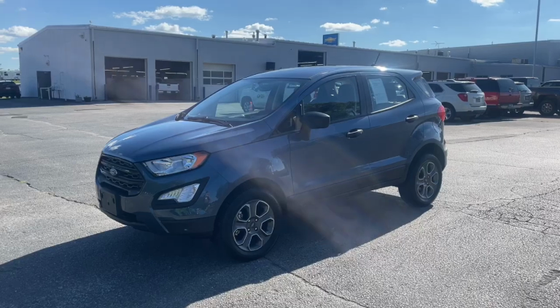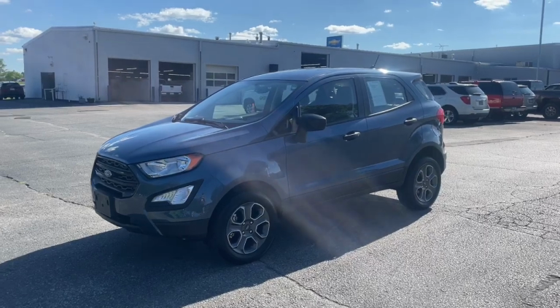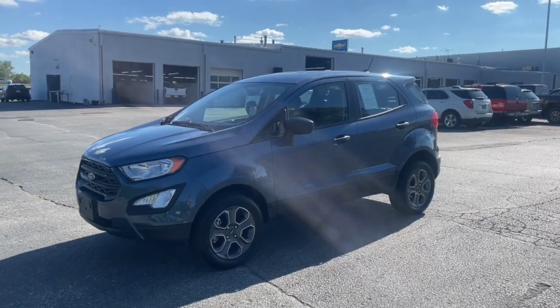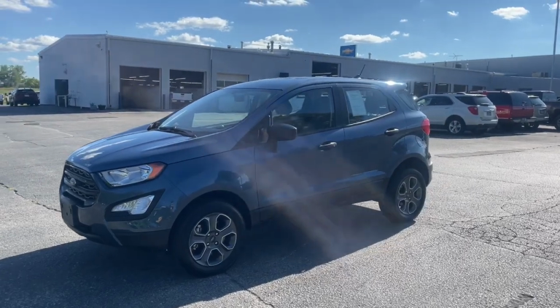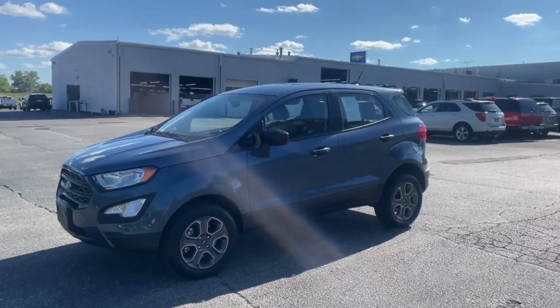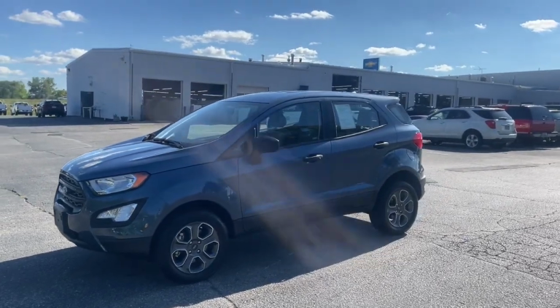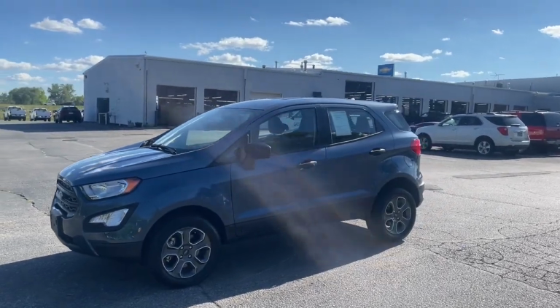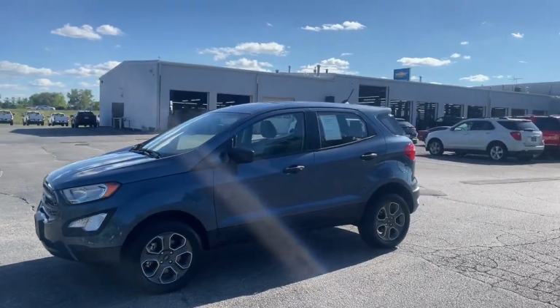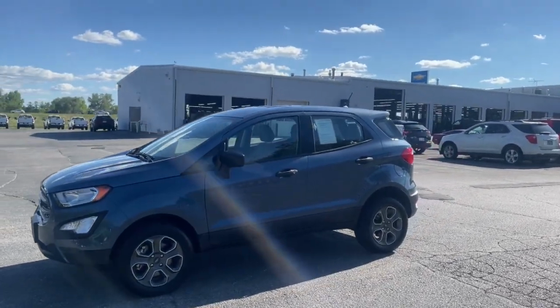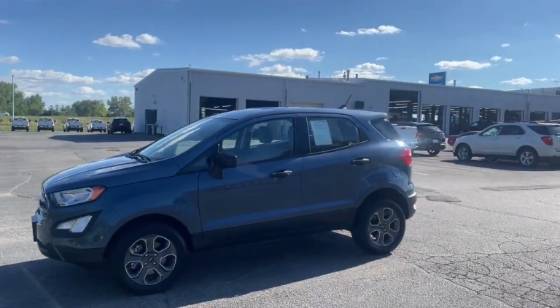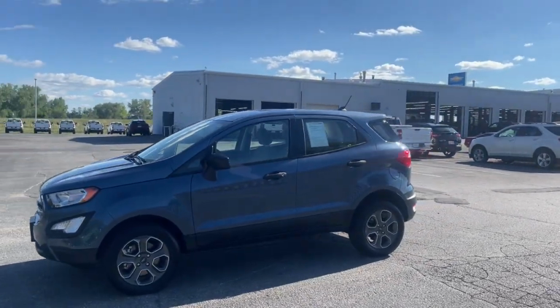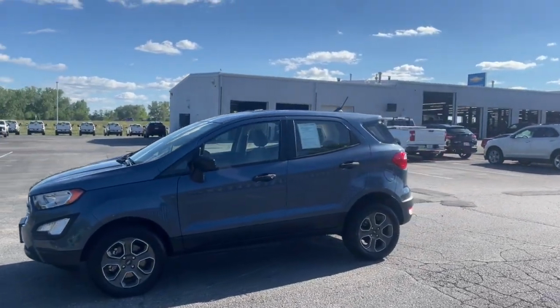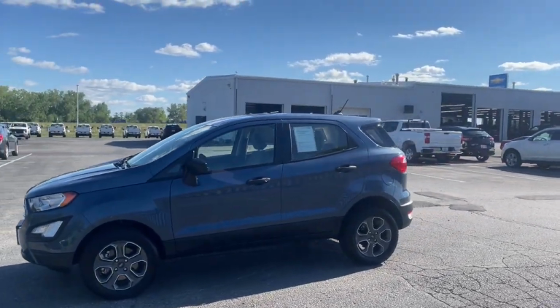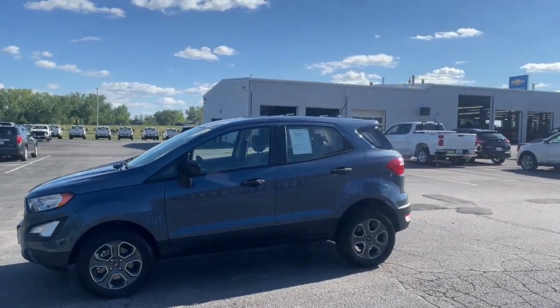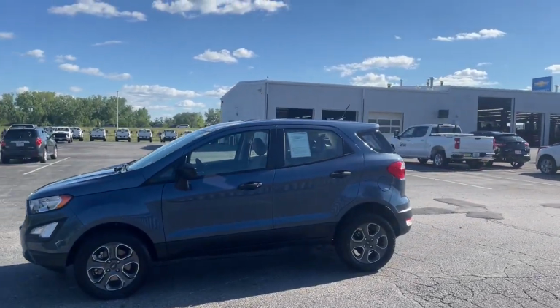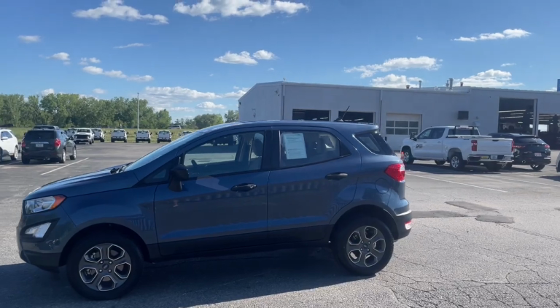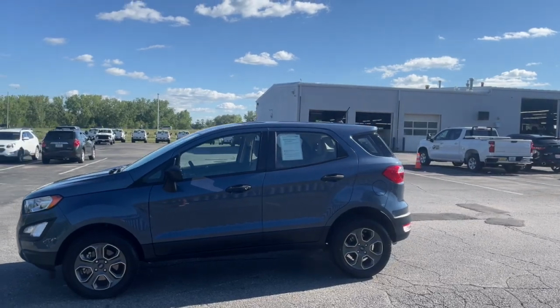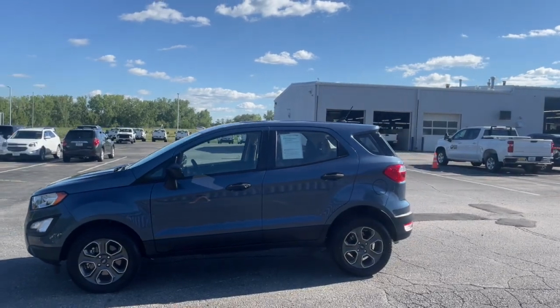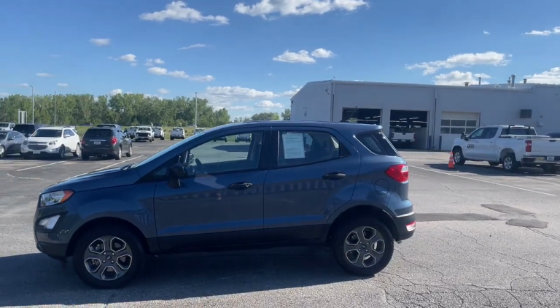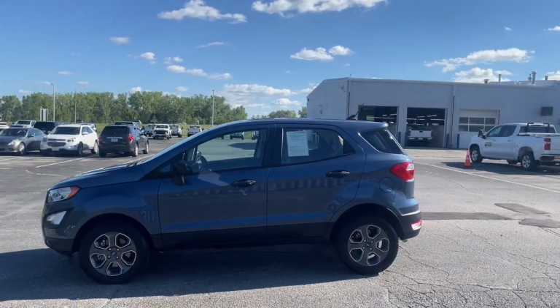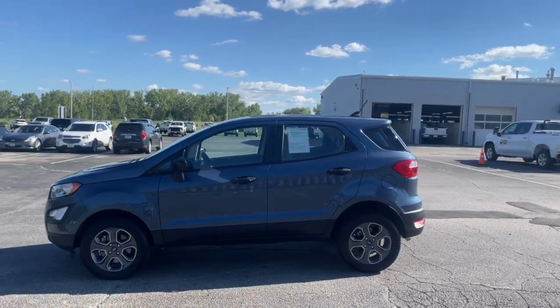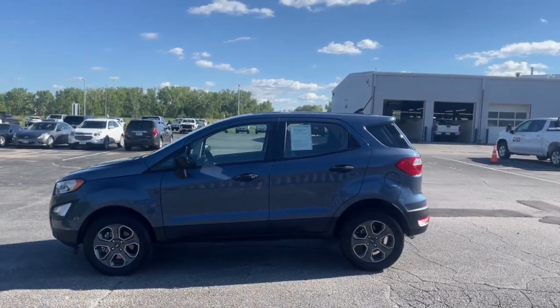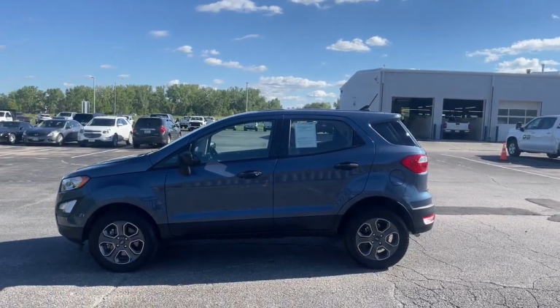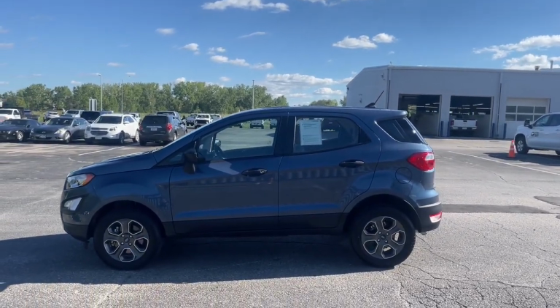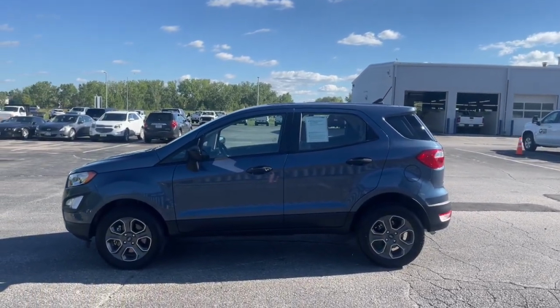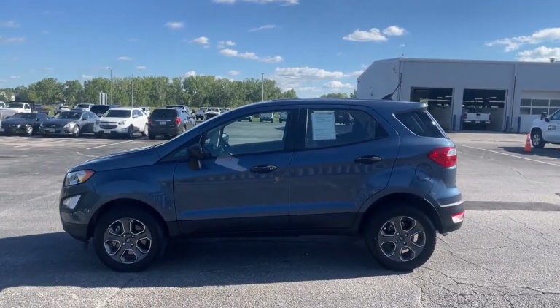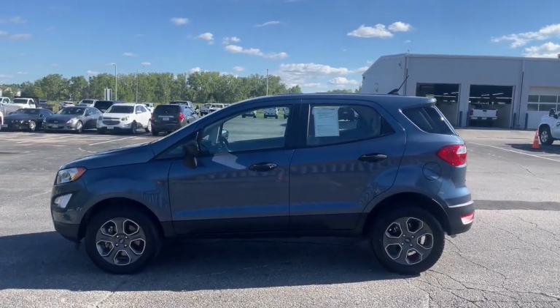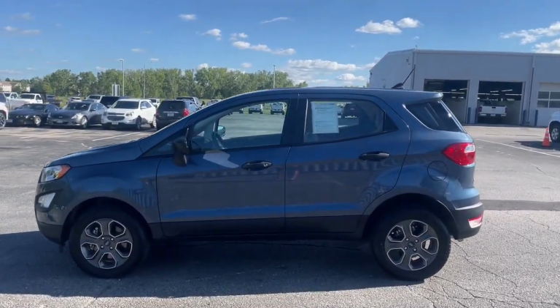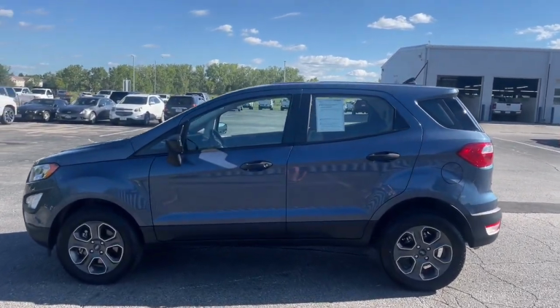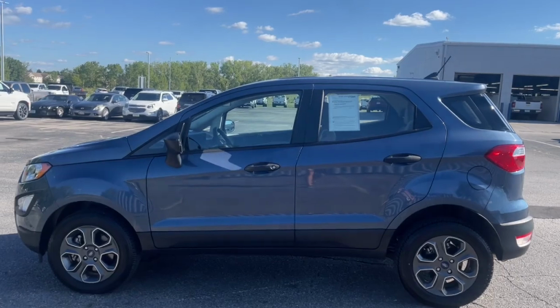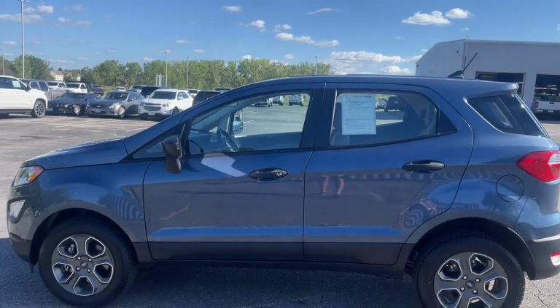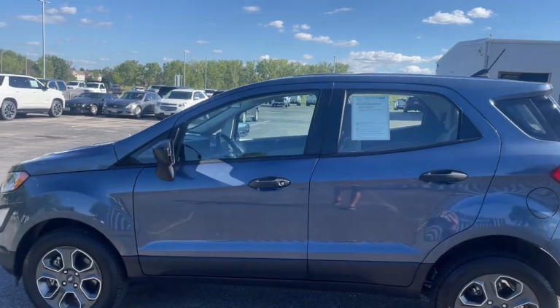This could be the car for you. The 2021 Ford EcoSport. With less than 5,000 miles on the odometer, this vehicle stands out from the rest.